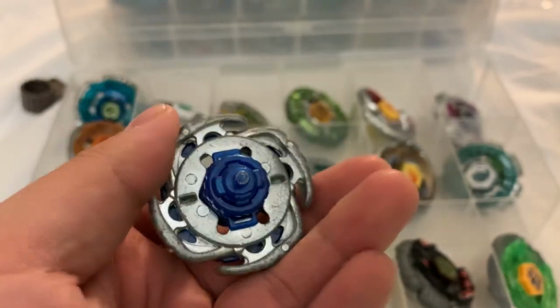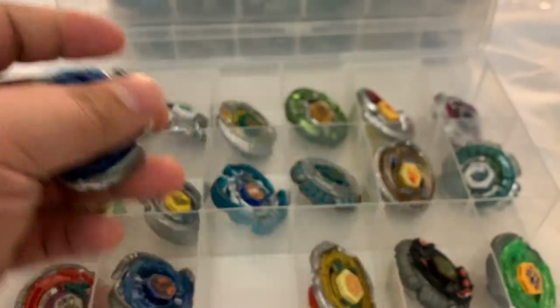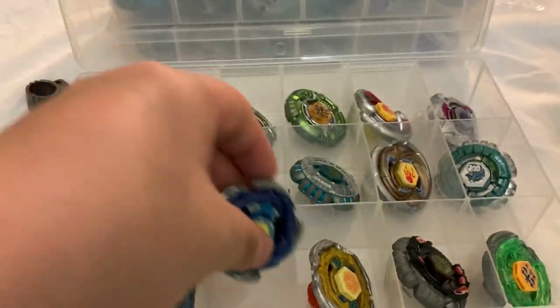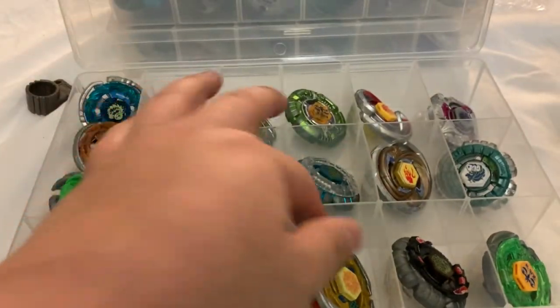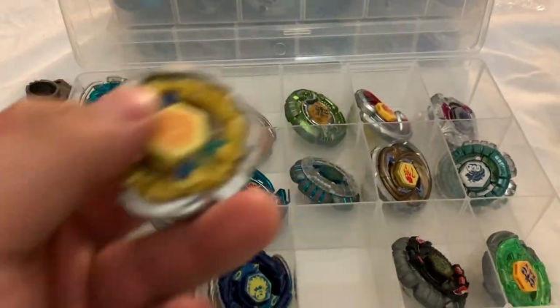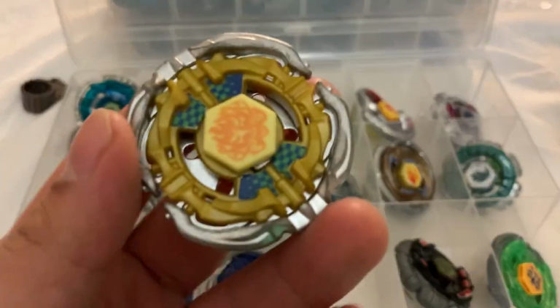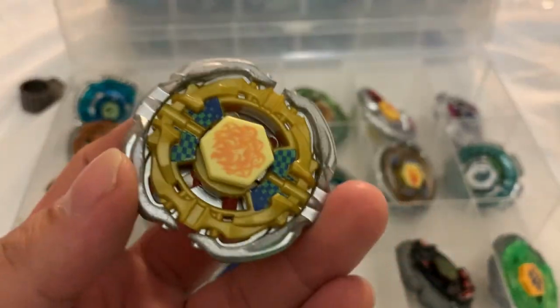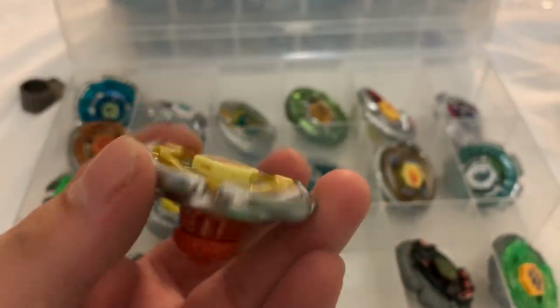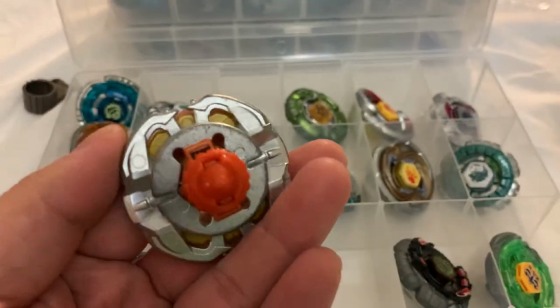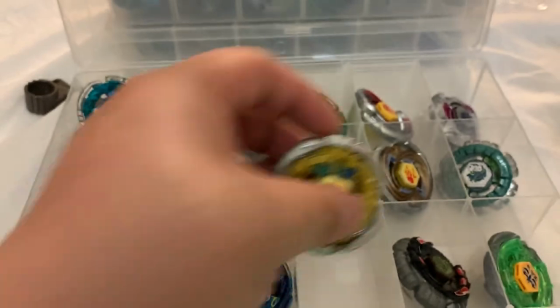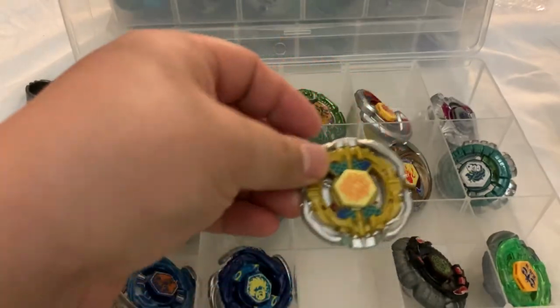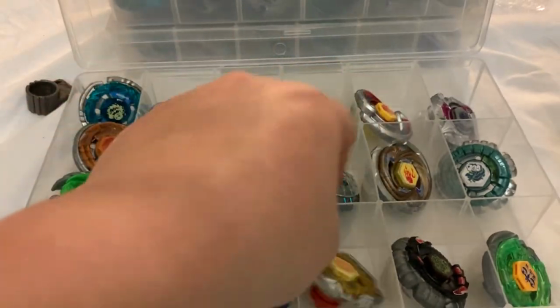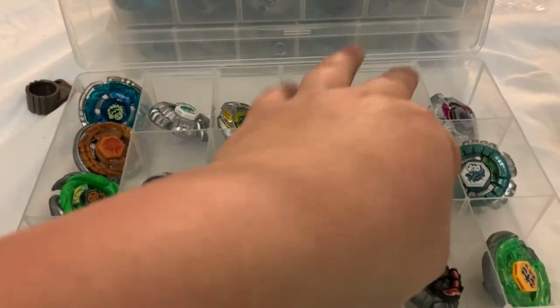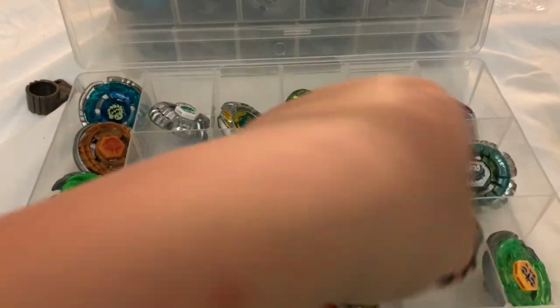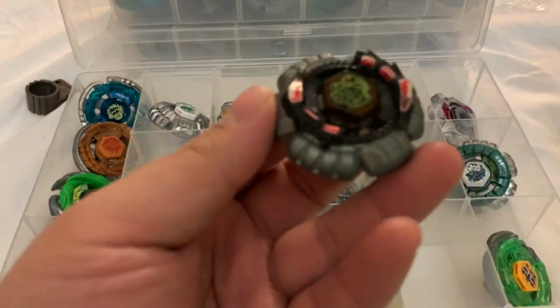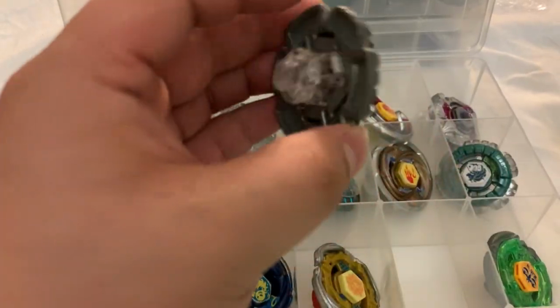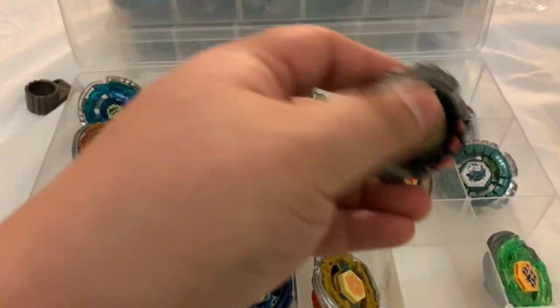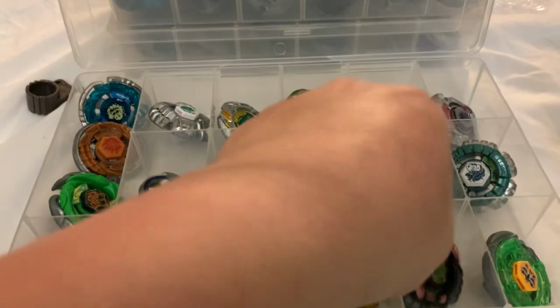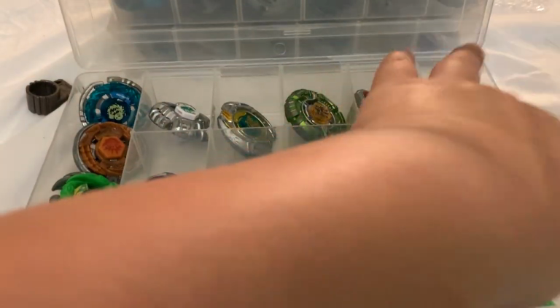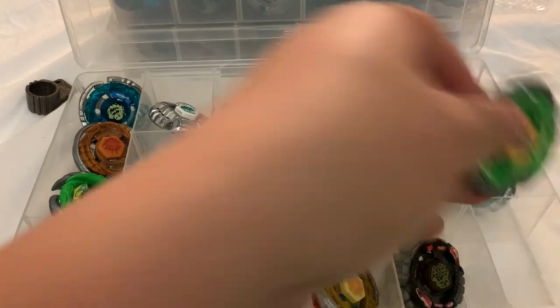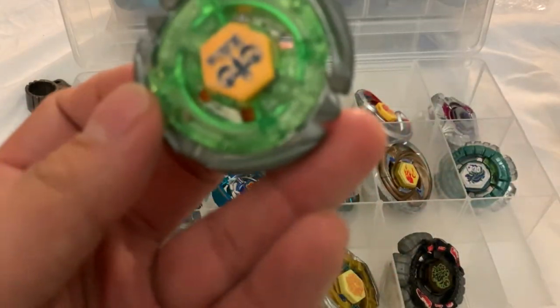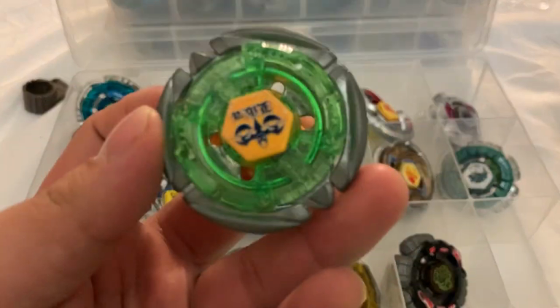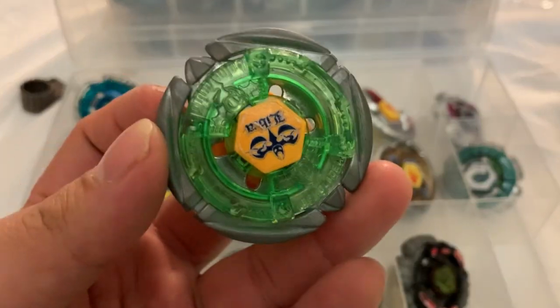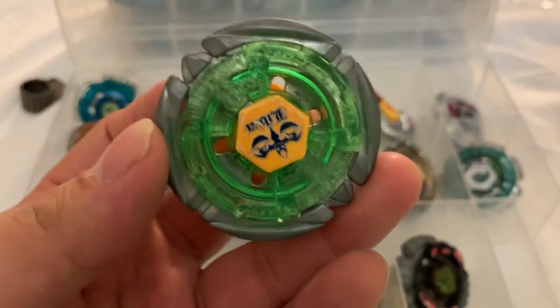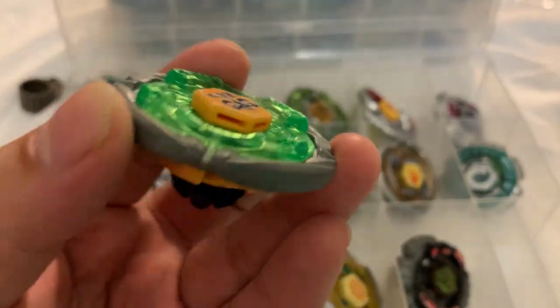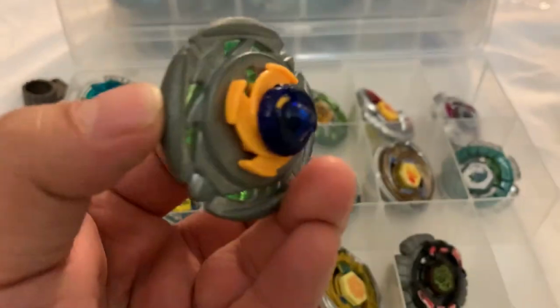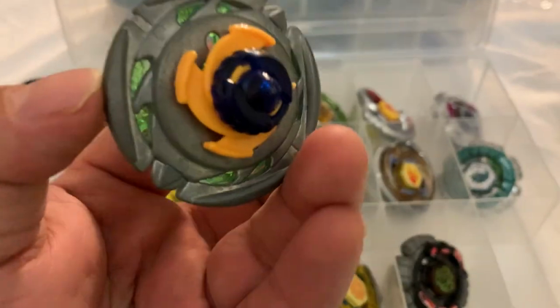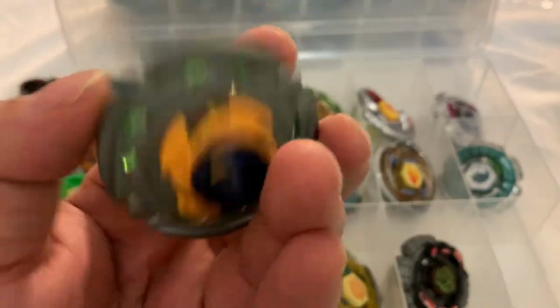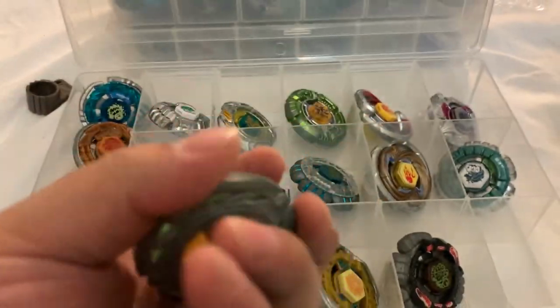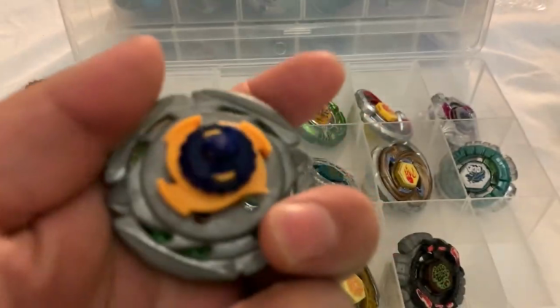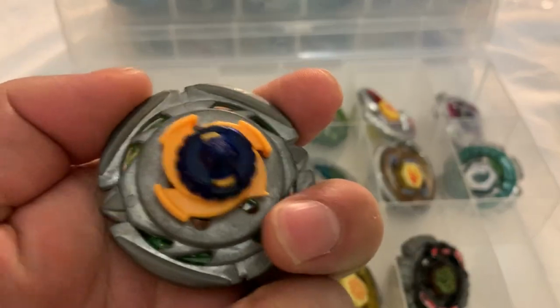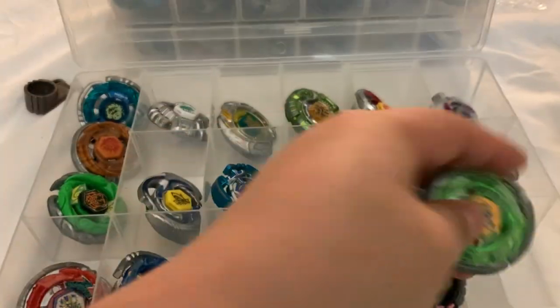Legend Hyper Aquario, Legend Inferno Sagittario with the wrong face, Counter Scorpio, my broken Flame Libra — wrong tip too, the T125 is broken.